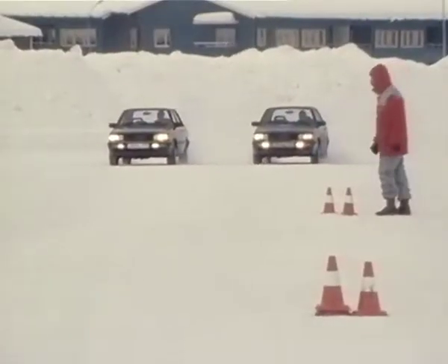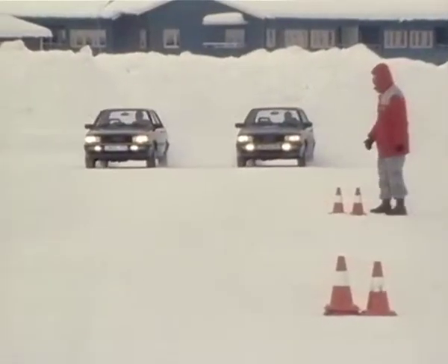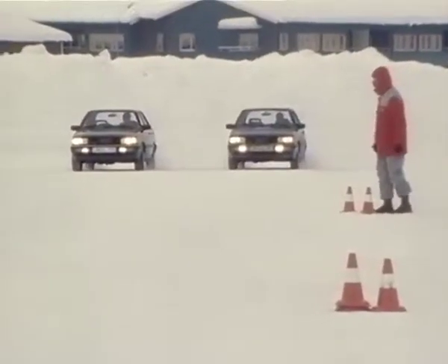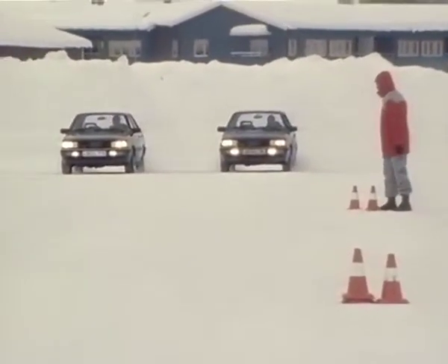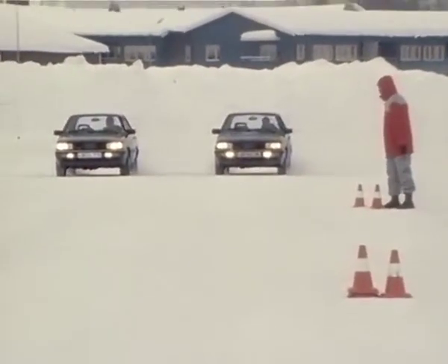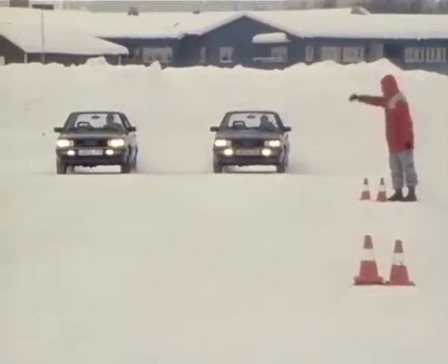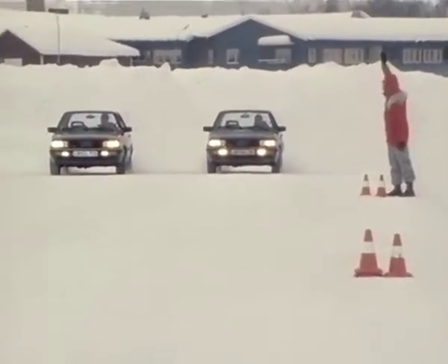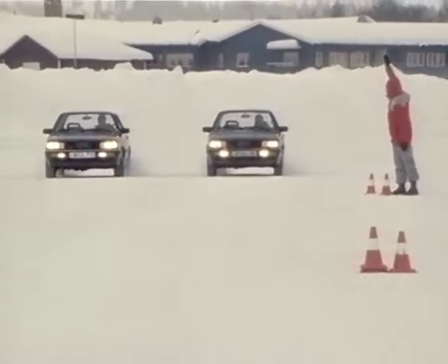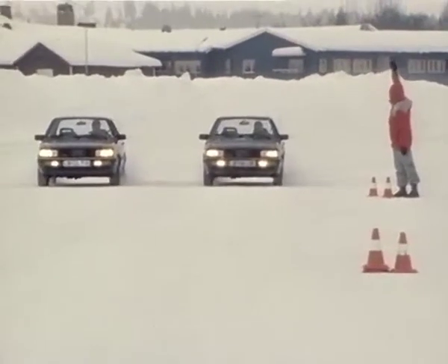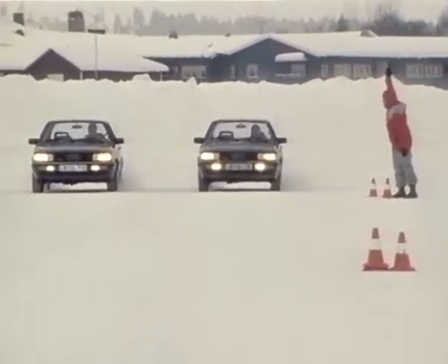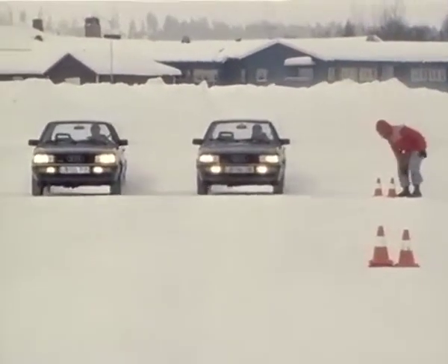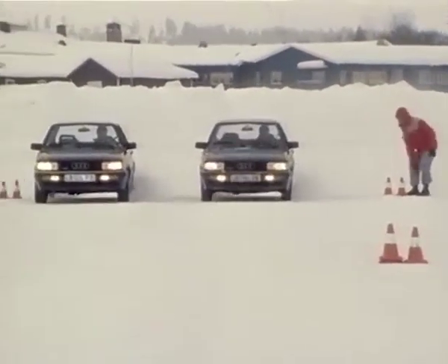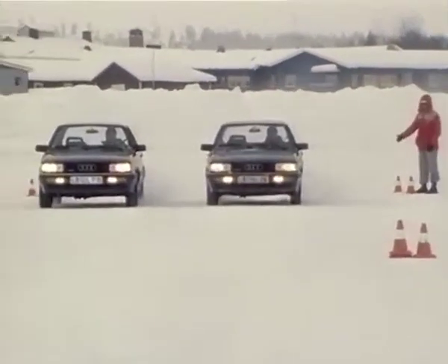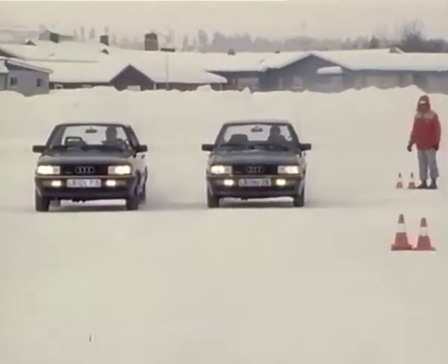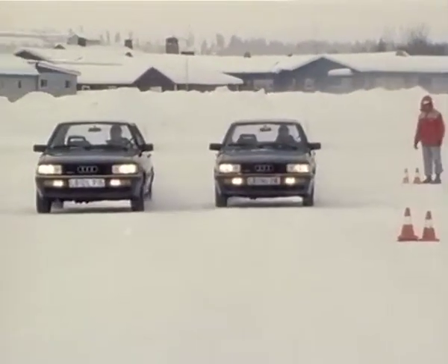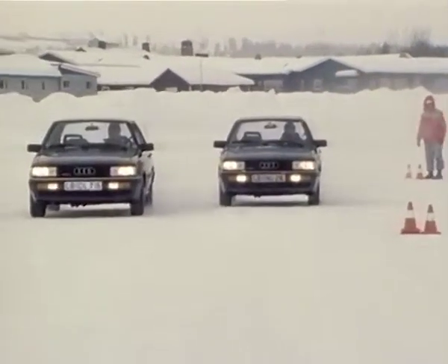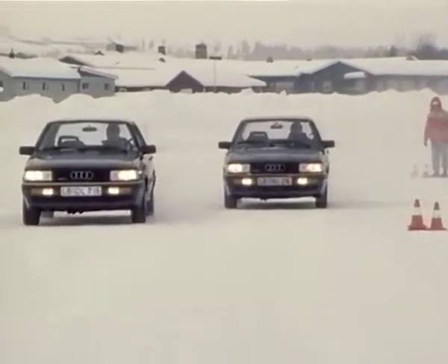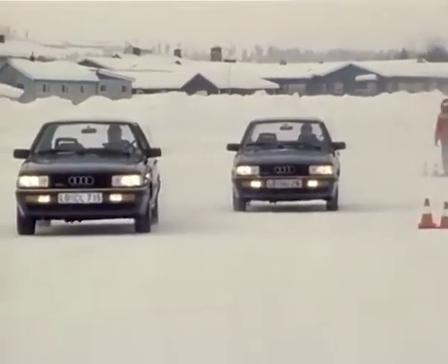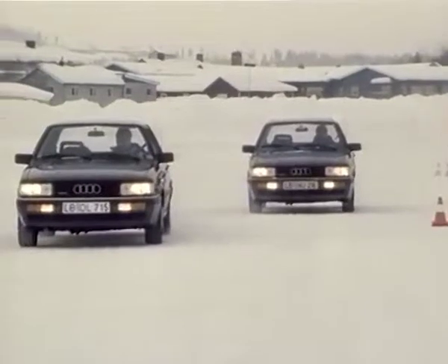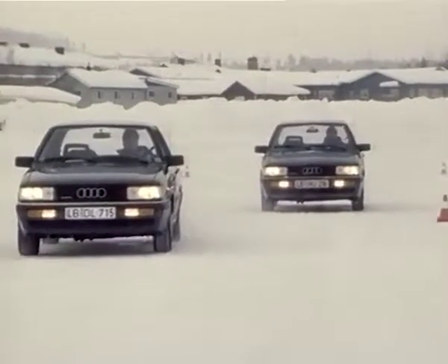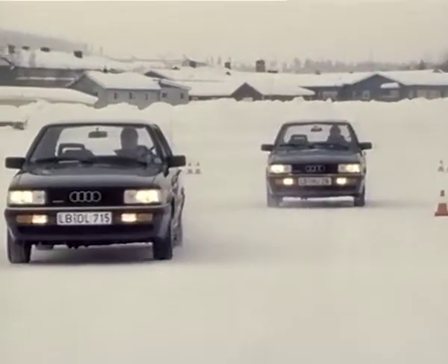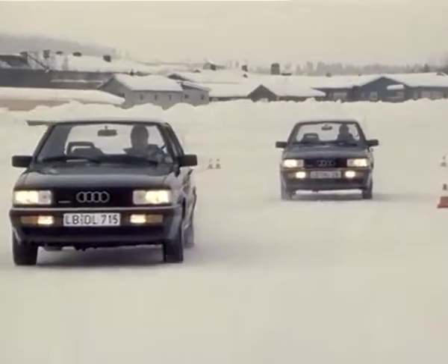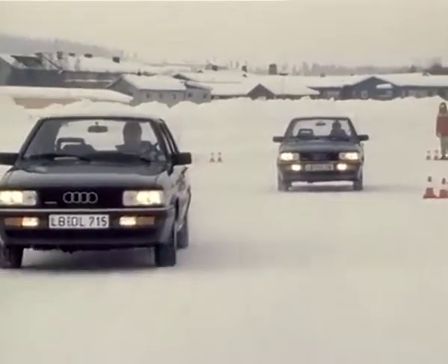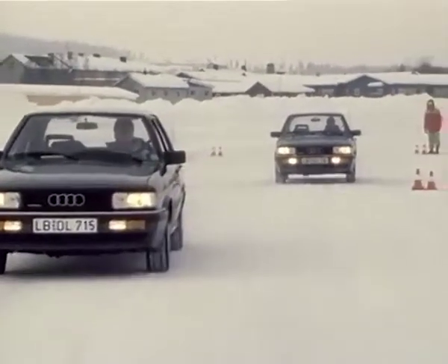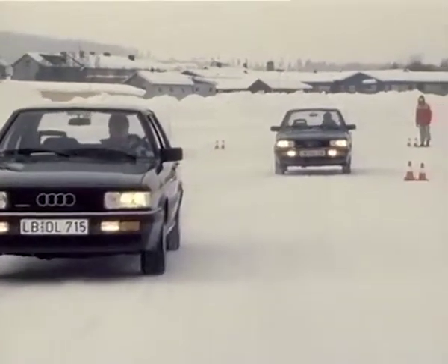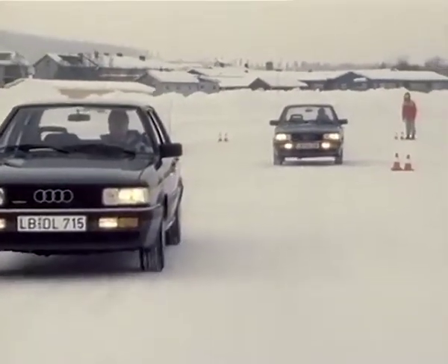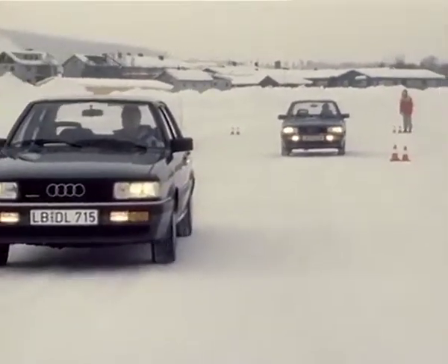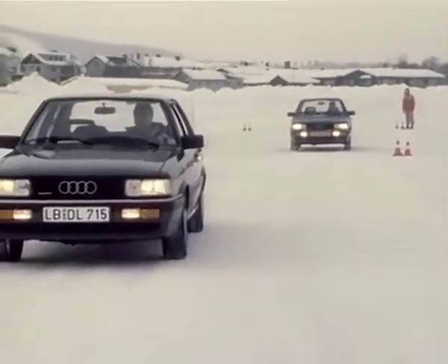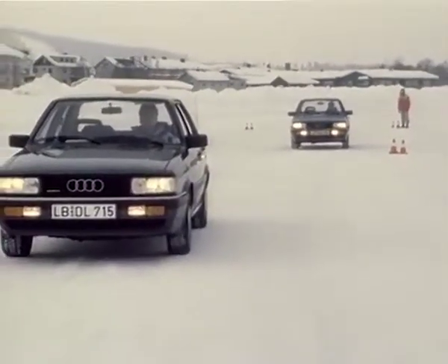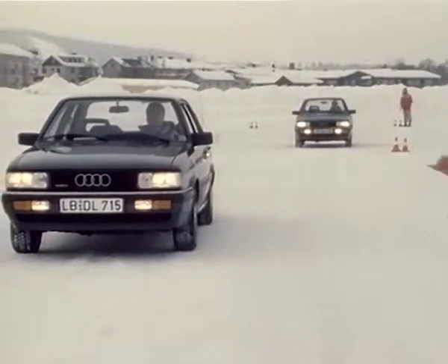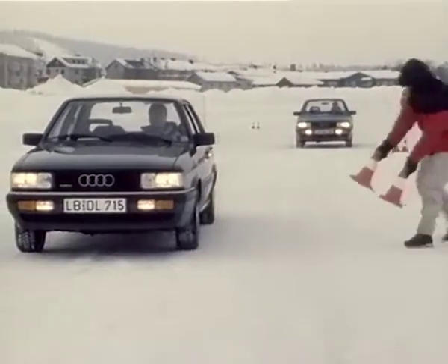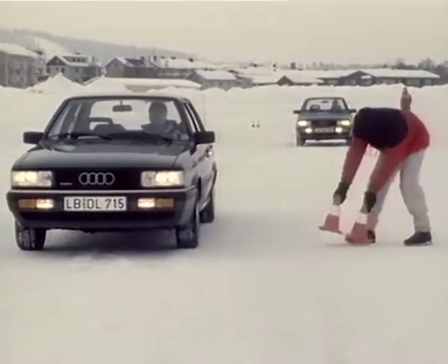But ABS is not the complete answer. In winter, the right tyres are, of course, also an important factor. Here's a test: both cars are fitted with ABS, but the left one has summer tyres. Its stopping distance is therefore considerably longer.